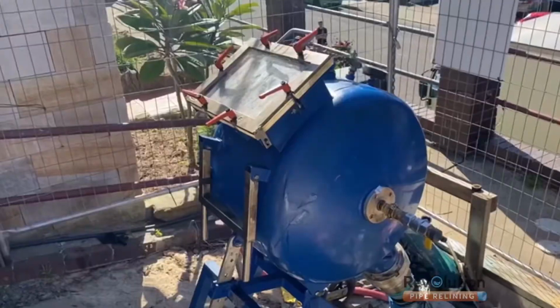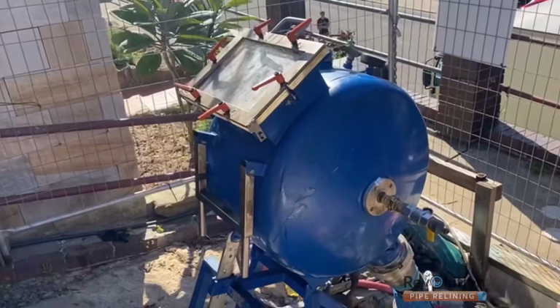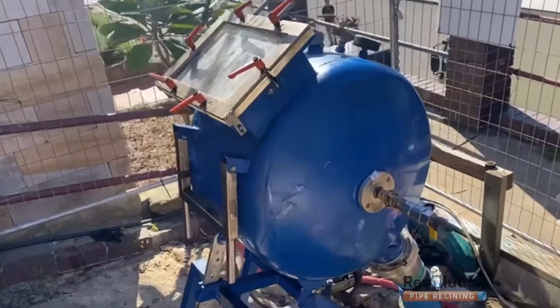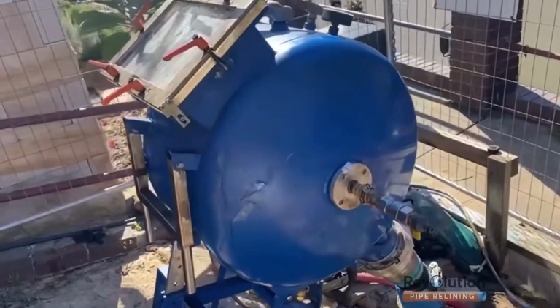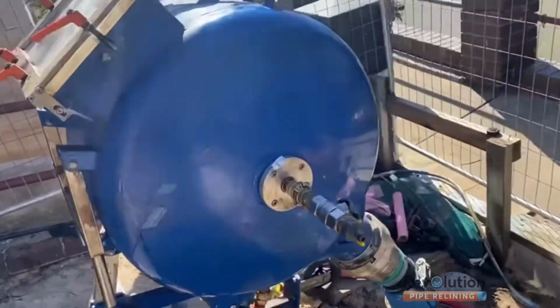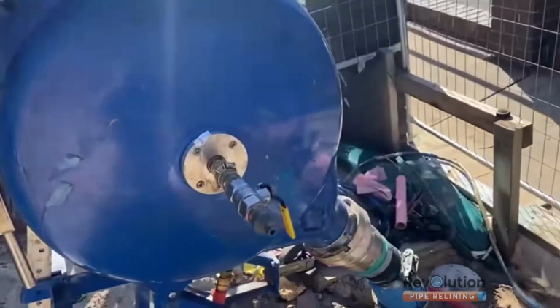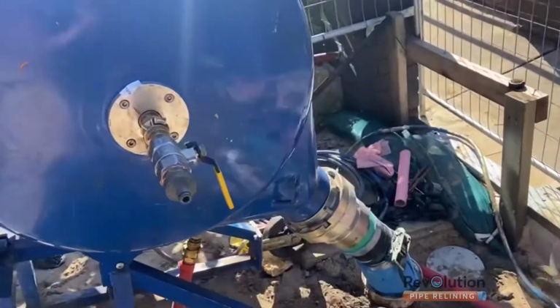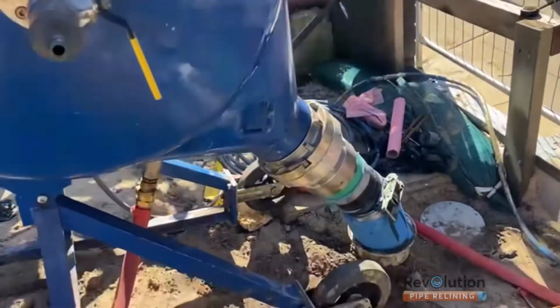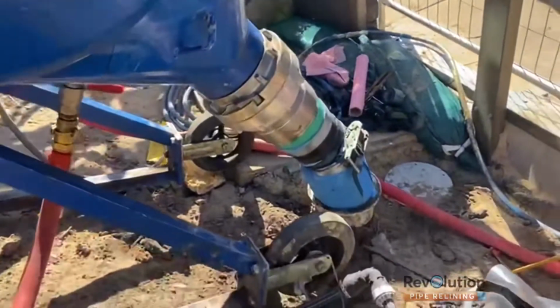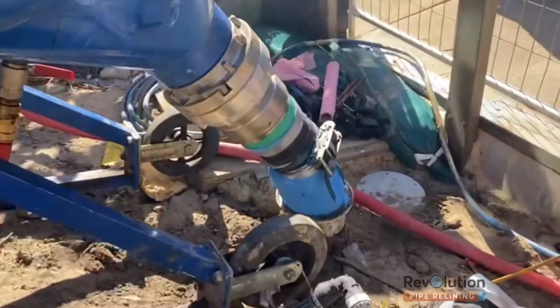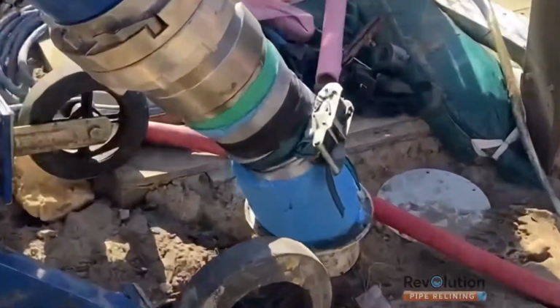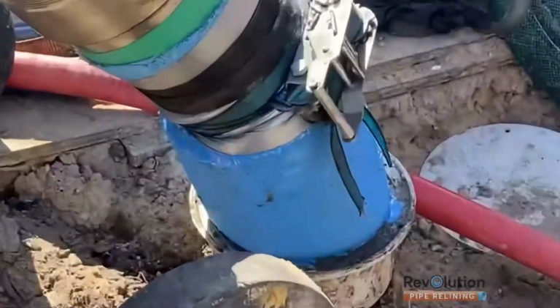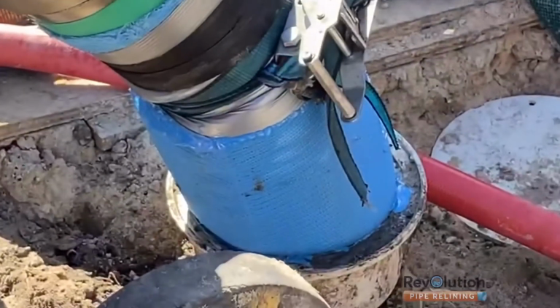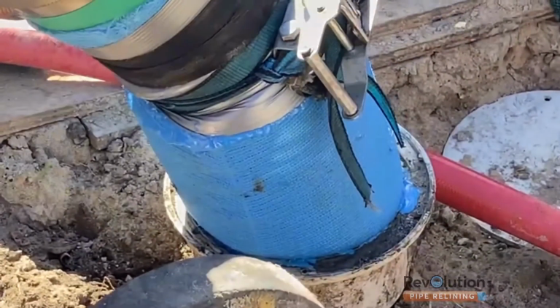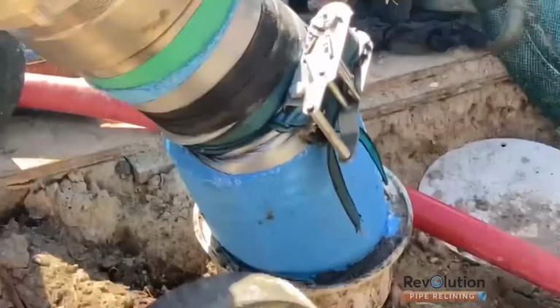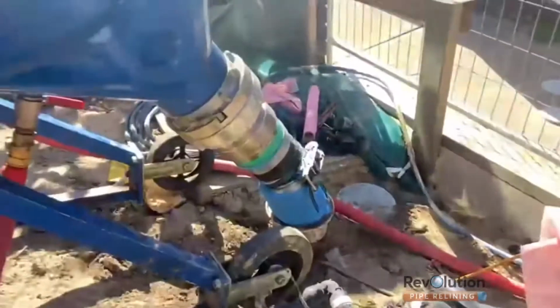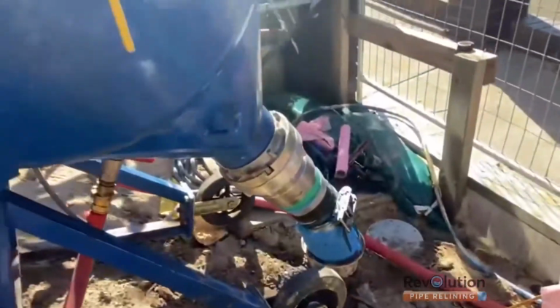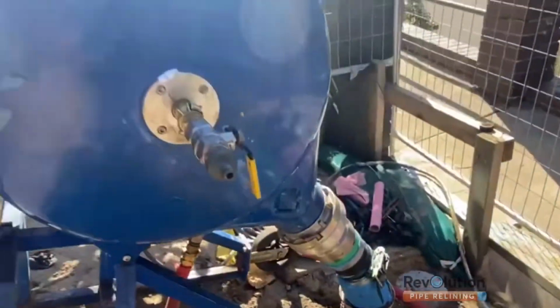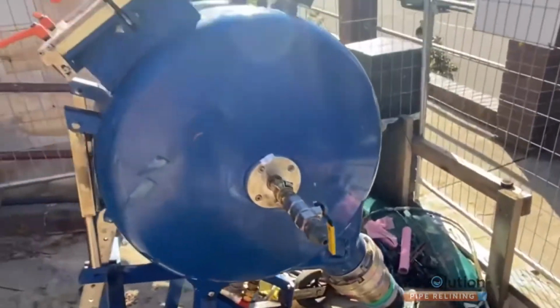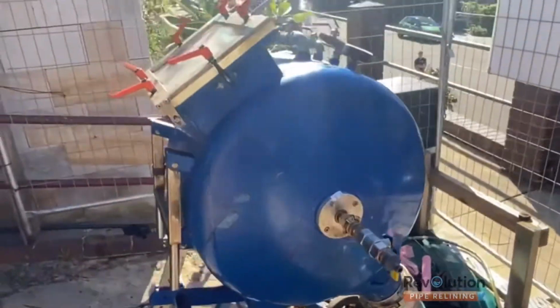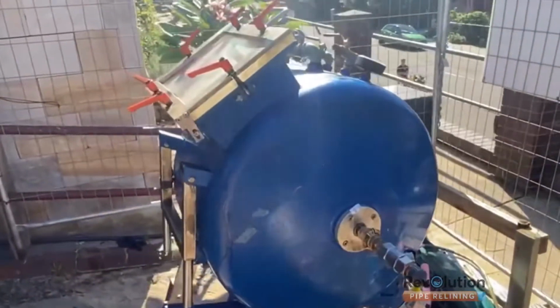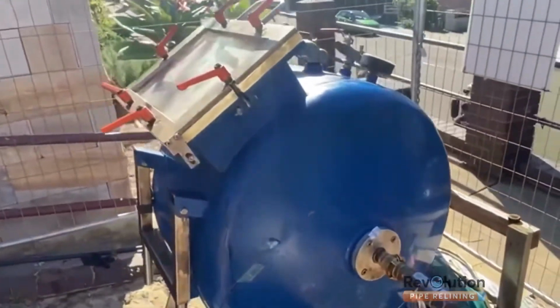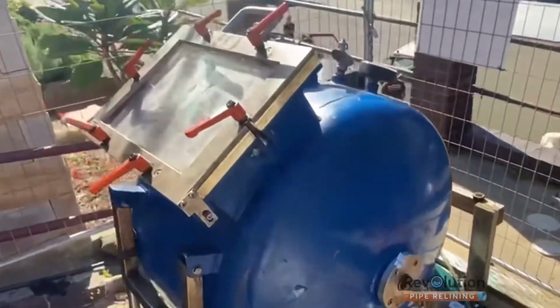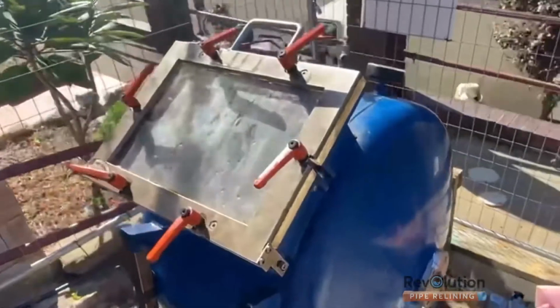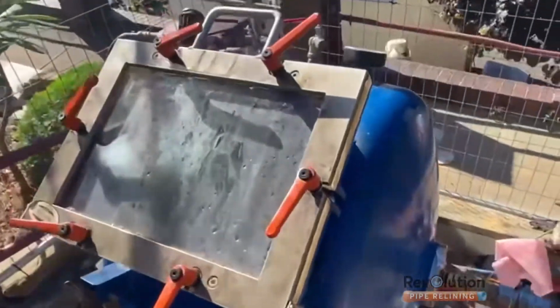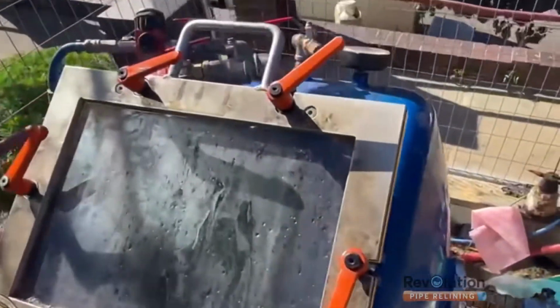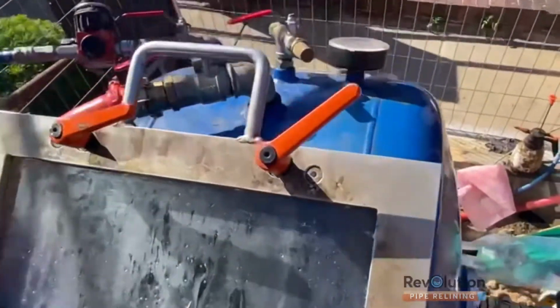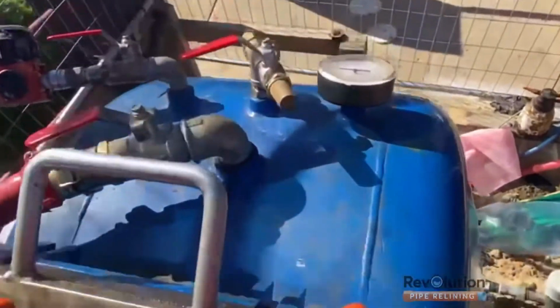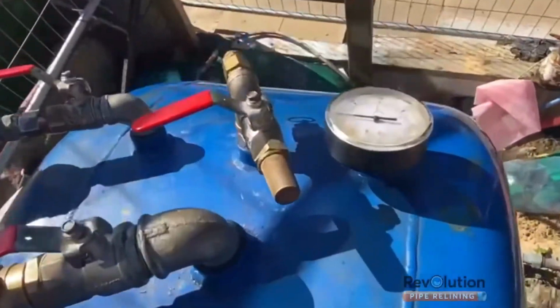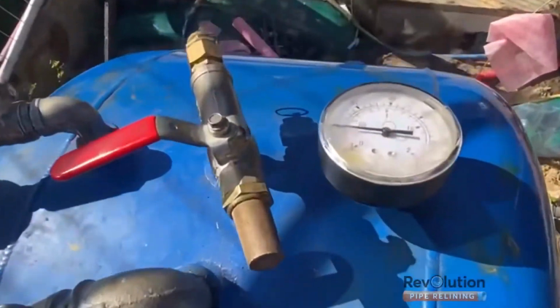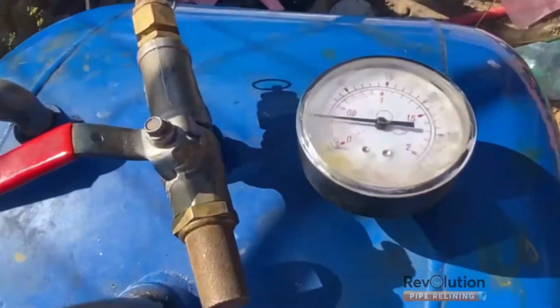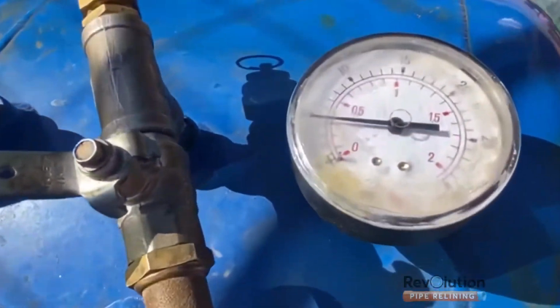Did you know on a new build you don't need to replace the pipes all the way to the Sydney Water main? These can be relined. In this video you will see how we've relined from the top of the vertical shaft all the way to the Sydney Water main junction.